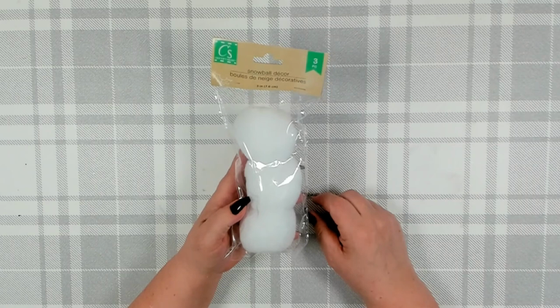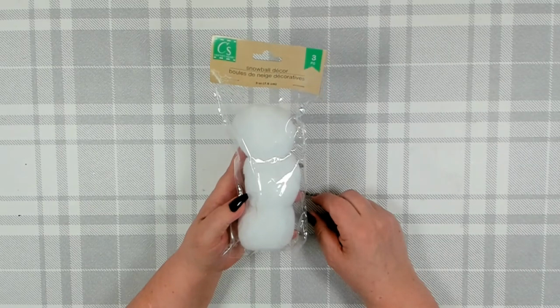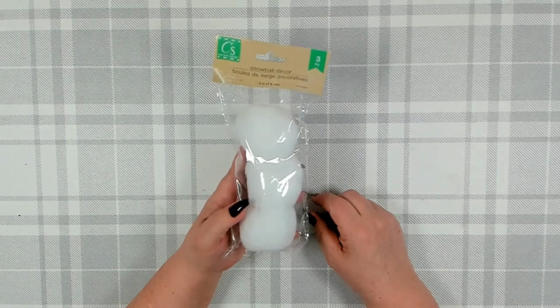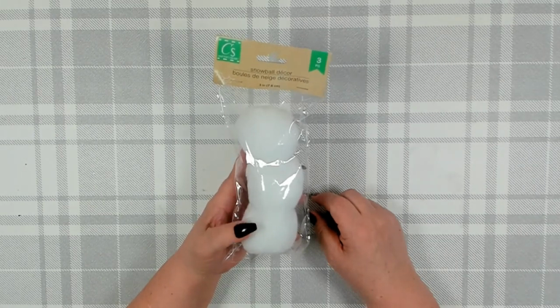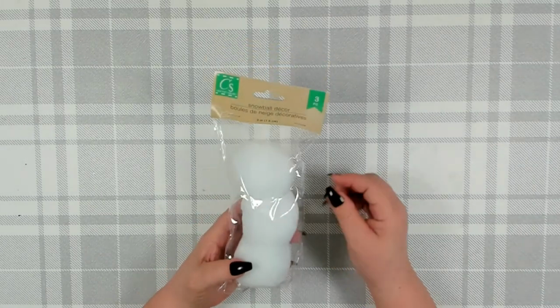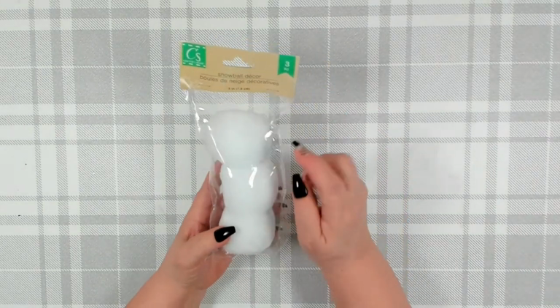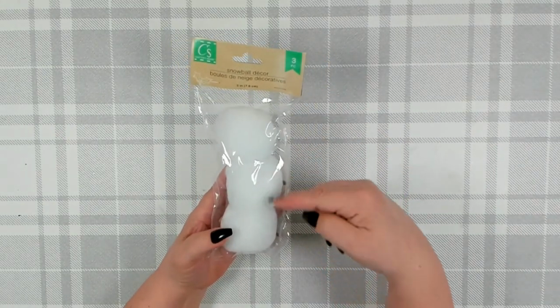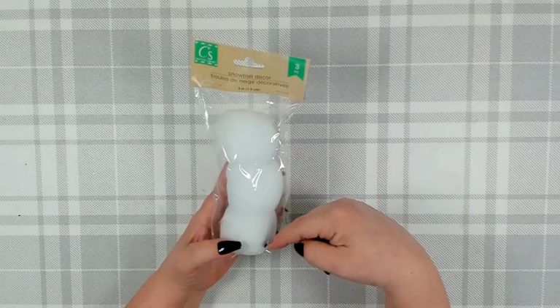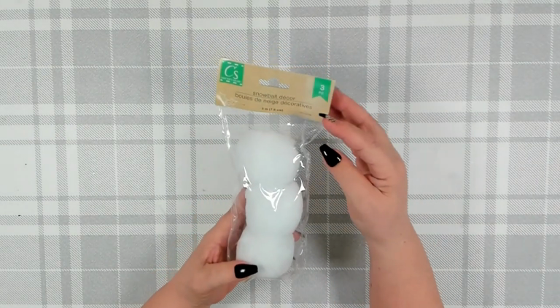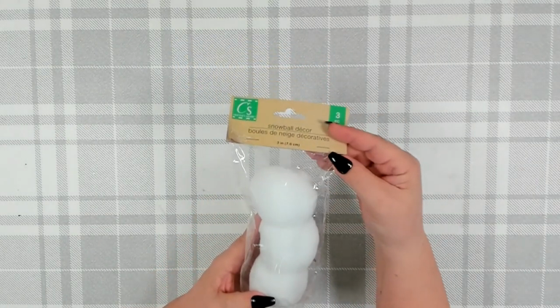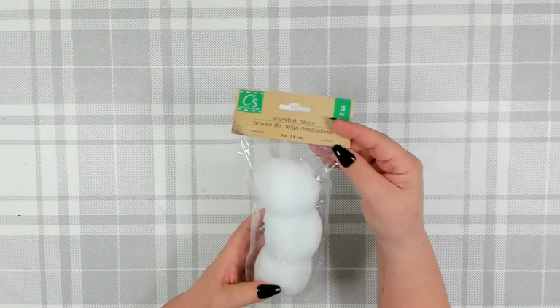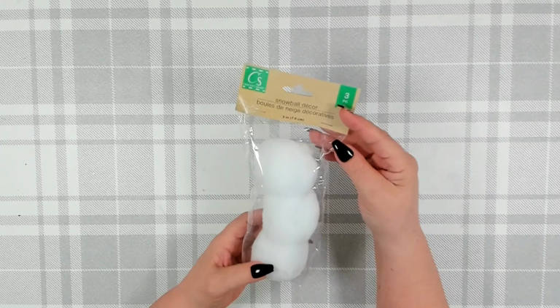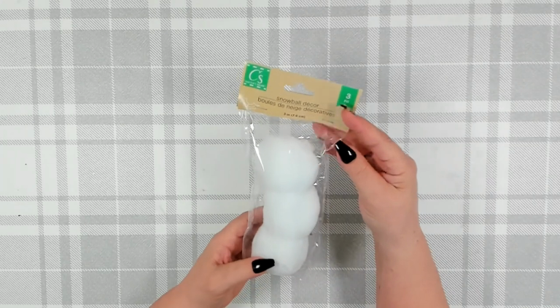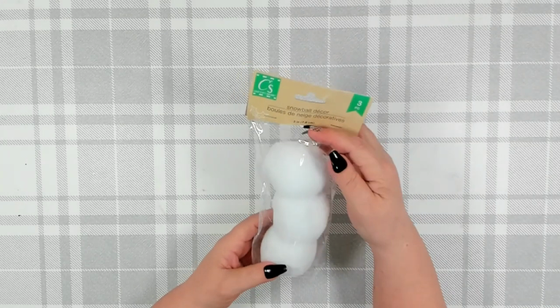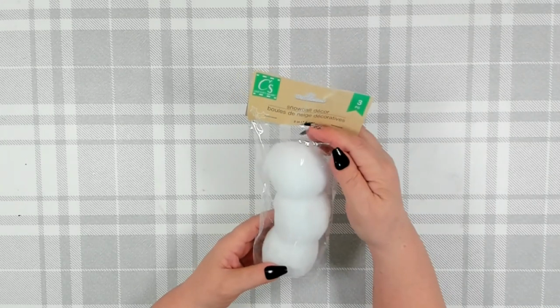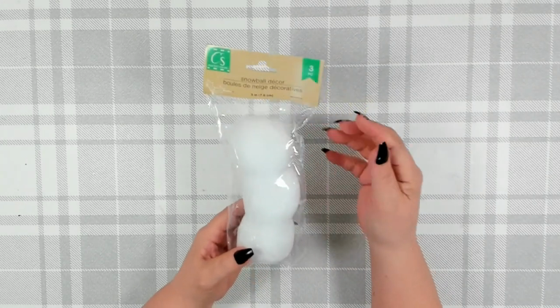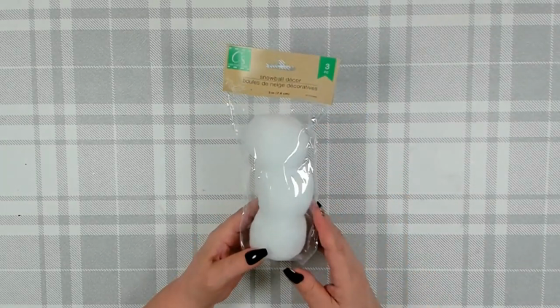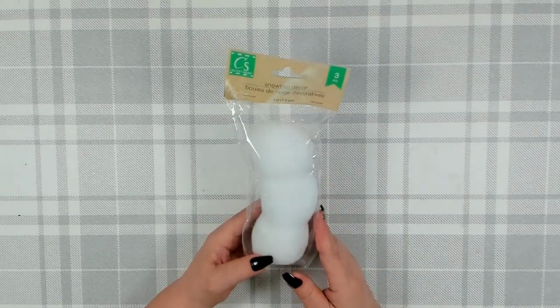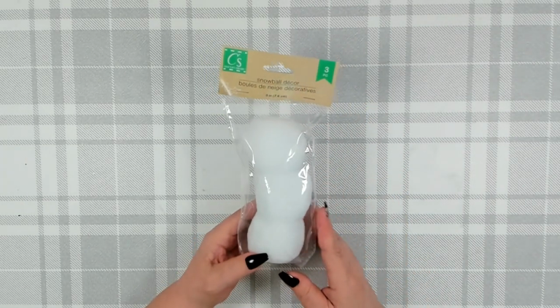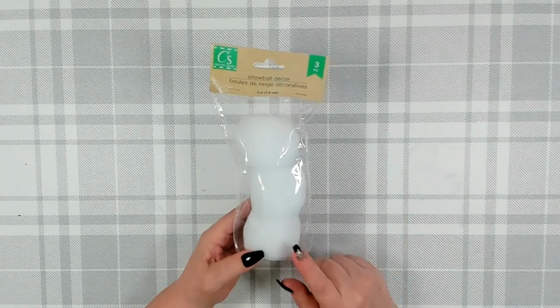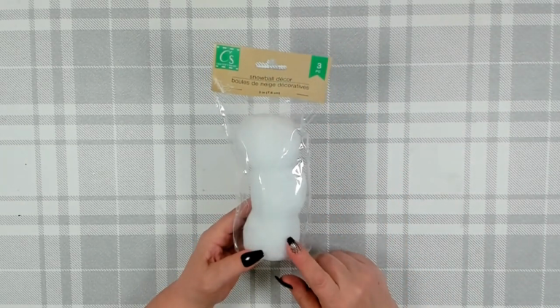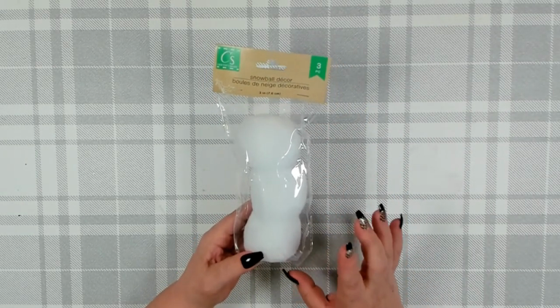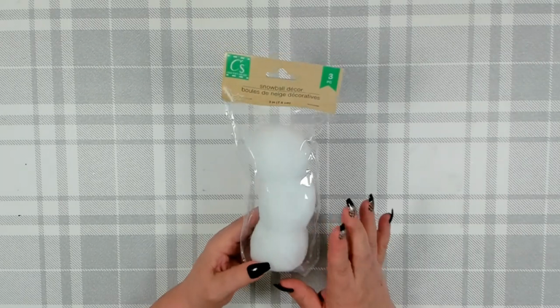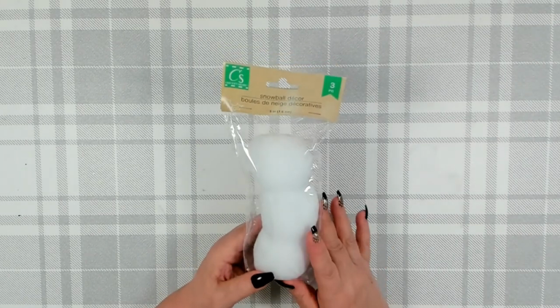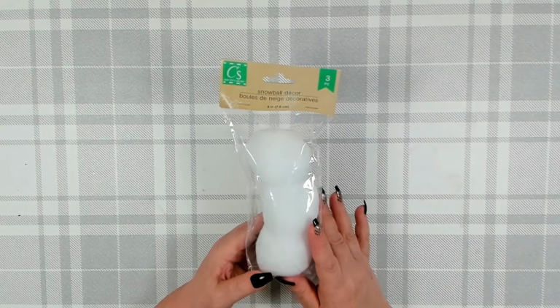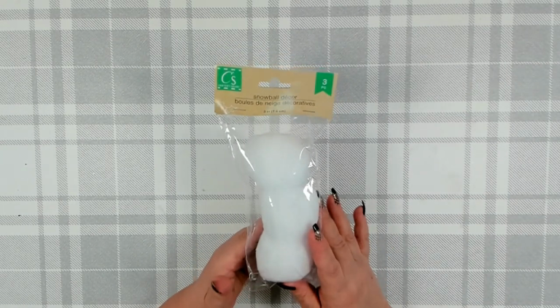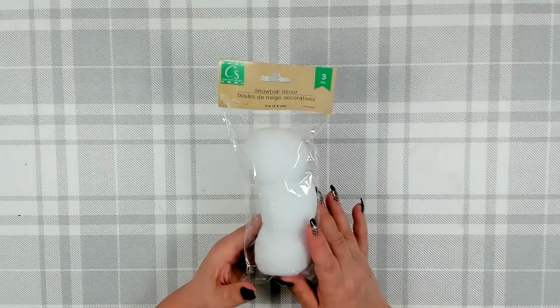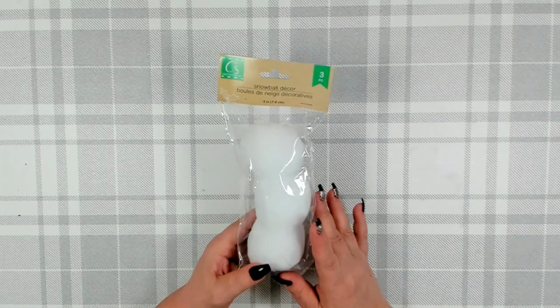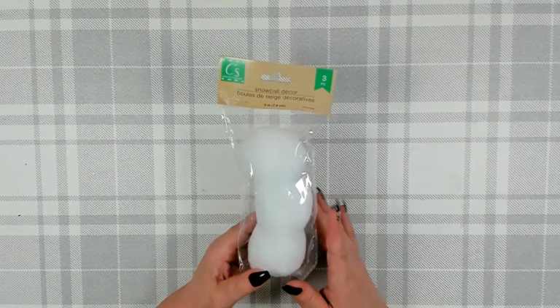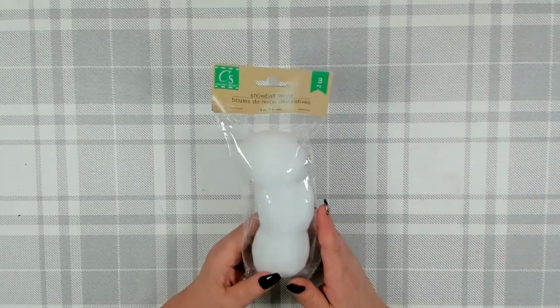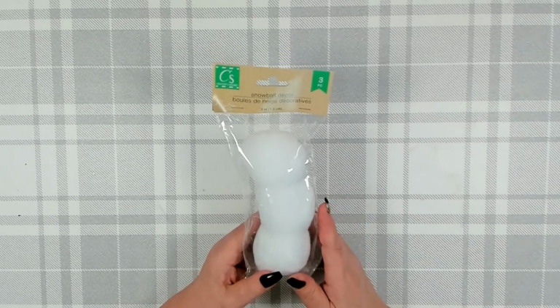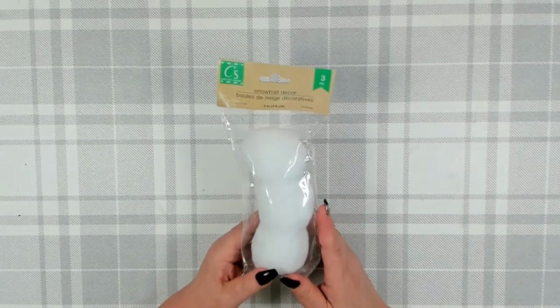I was really happy to see they got their snowball decor back in. This is the large package where you get three pieces — three-inch little snowballs. I did pick up about six packages of the snowballs. I have a craft hack for these that I'll be doing for Christmas.